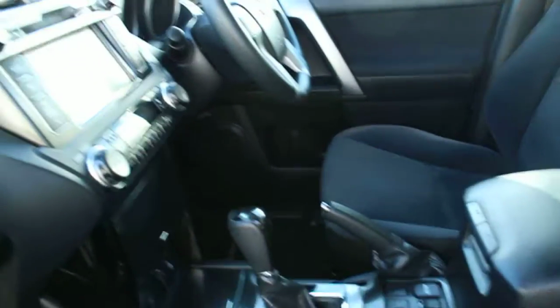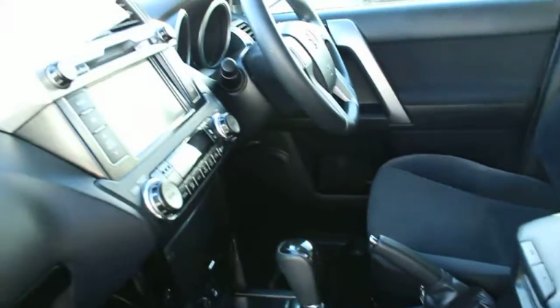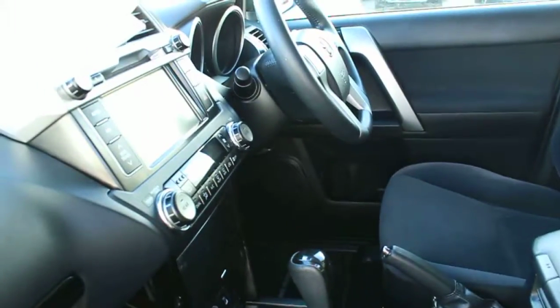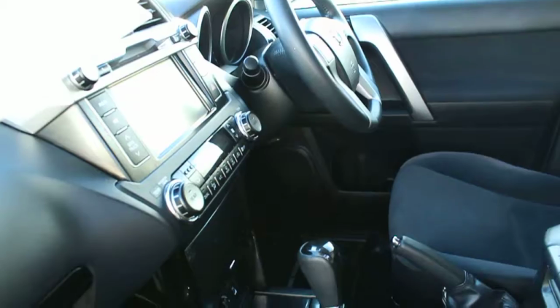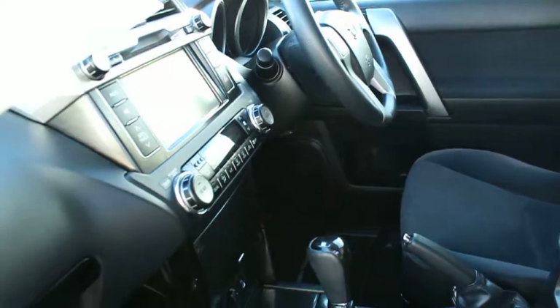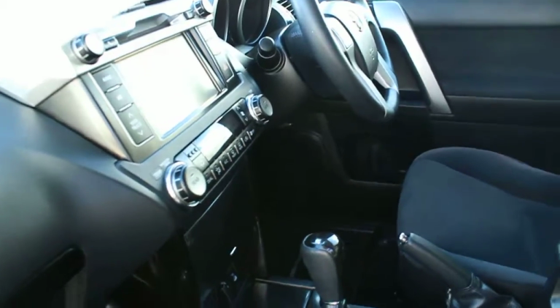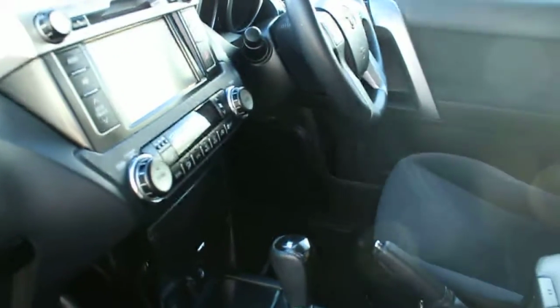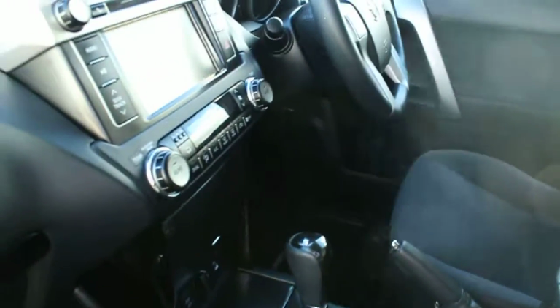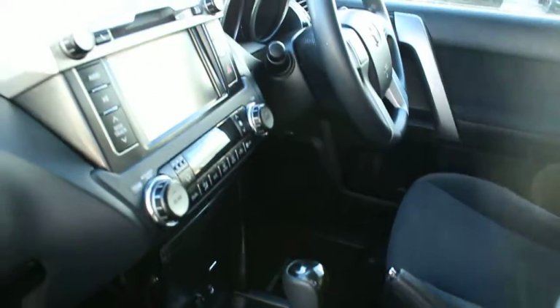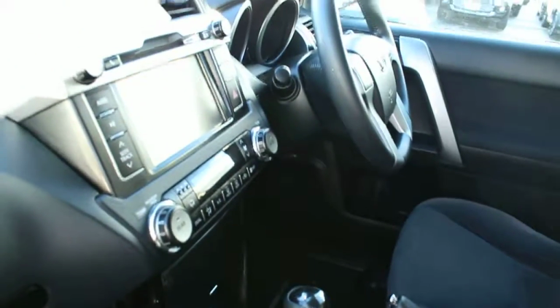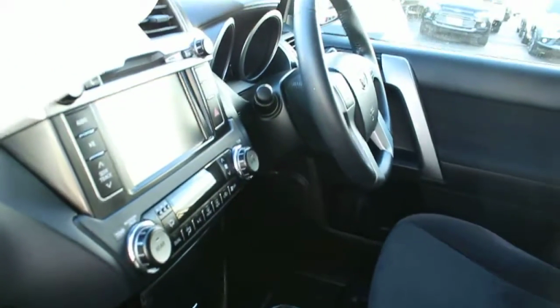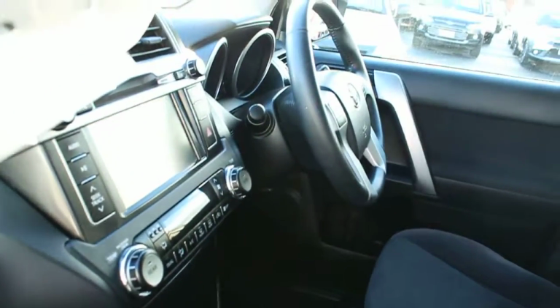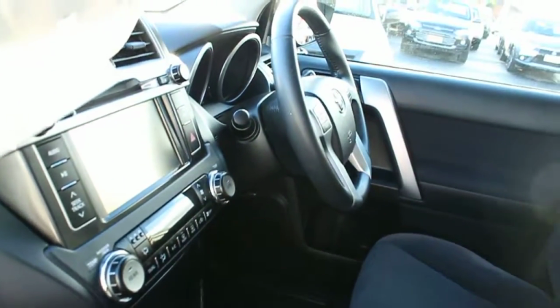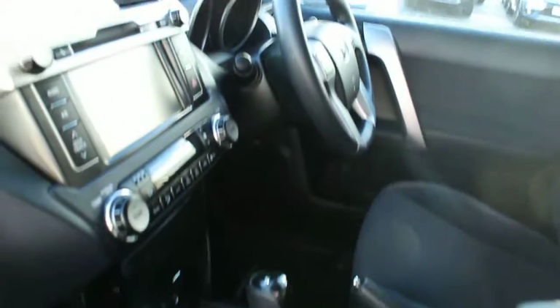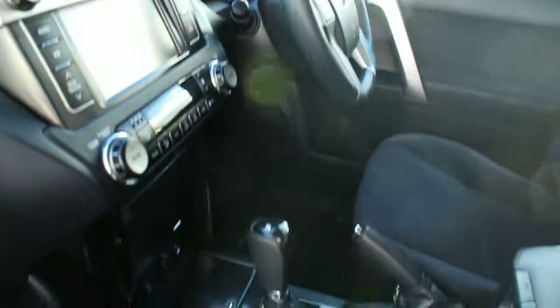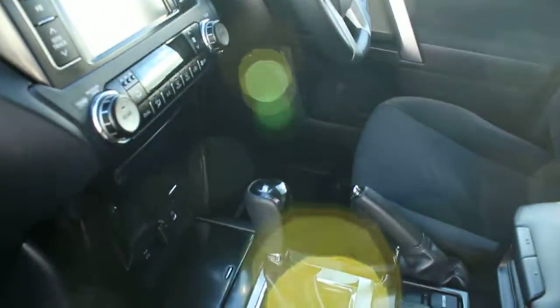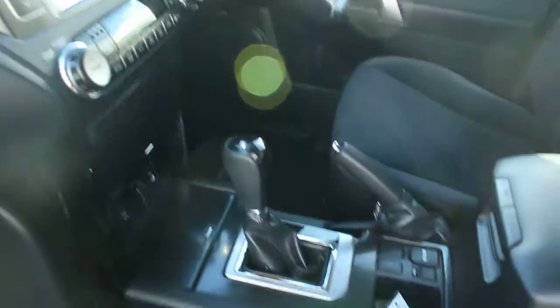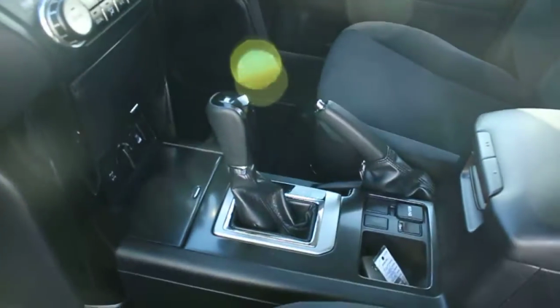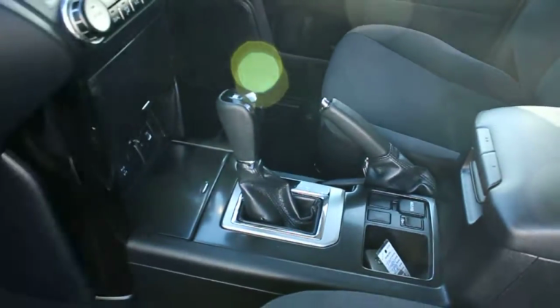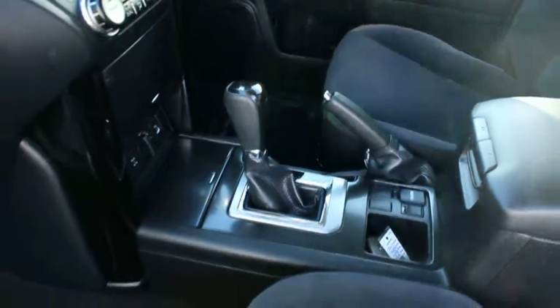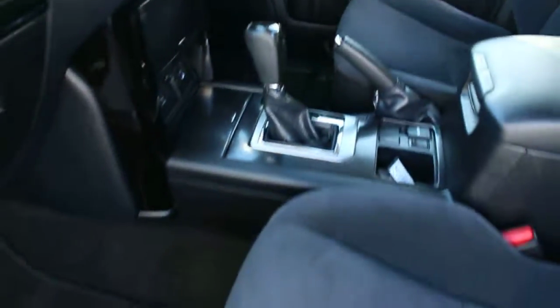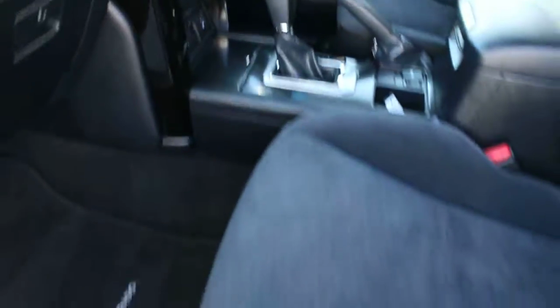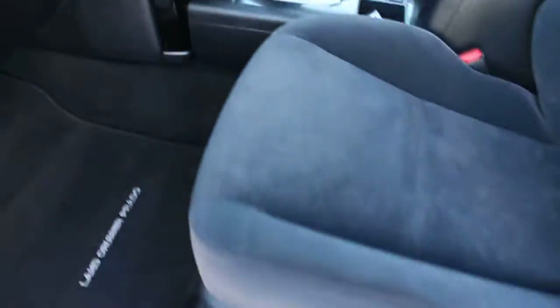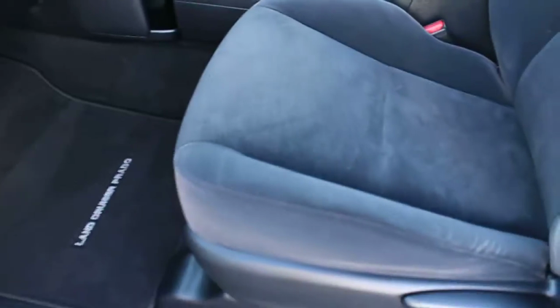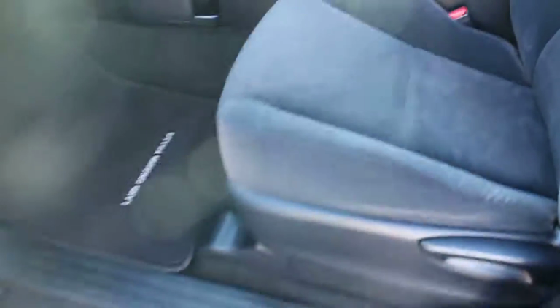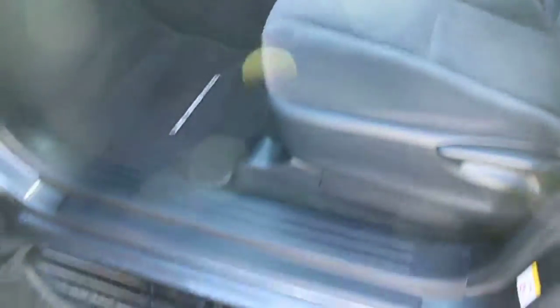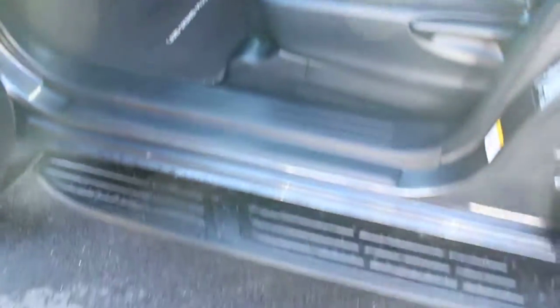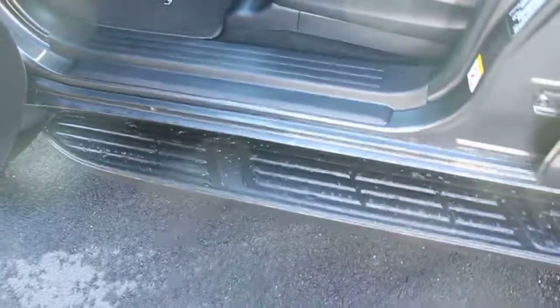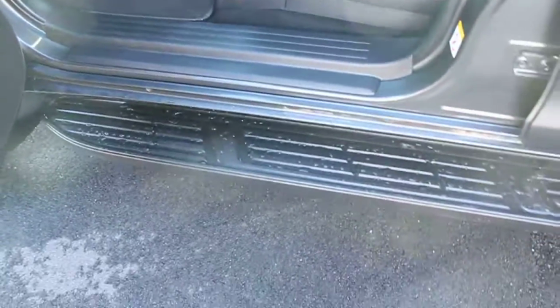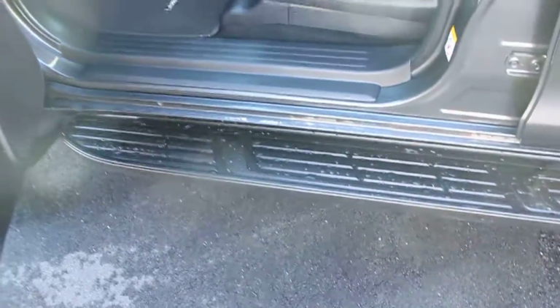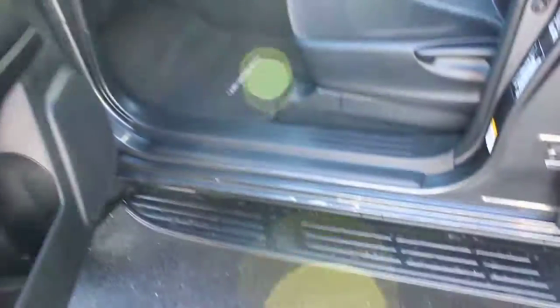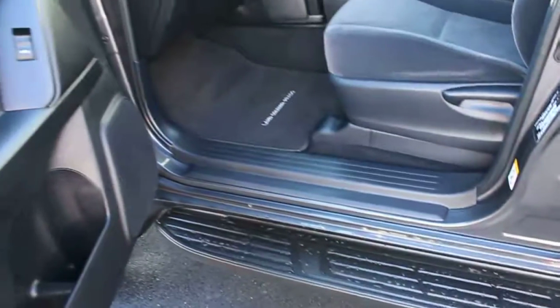It's in immaculate condition in the front and back seats. You've got your Land Cruiser Prado floor mats as well, which is awesome.